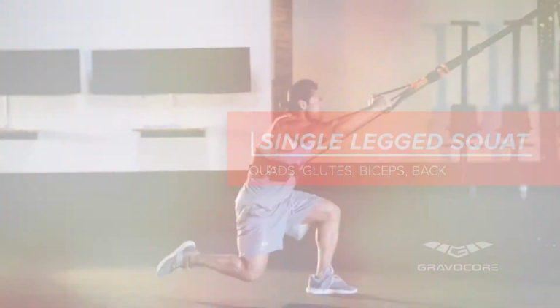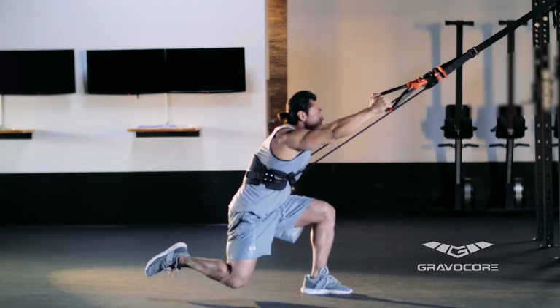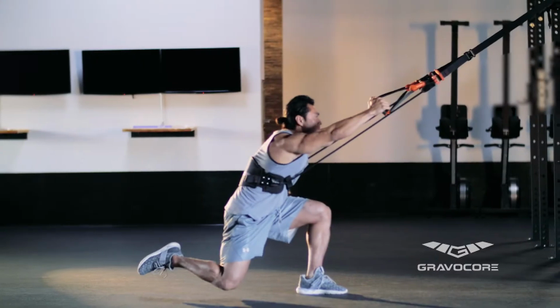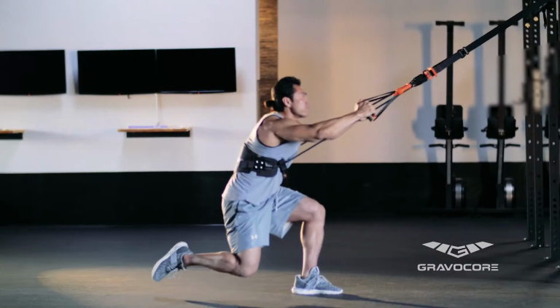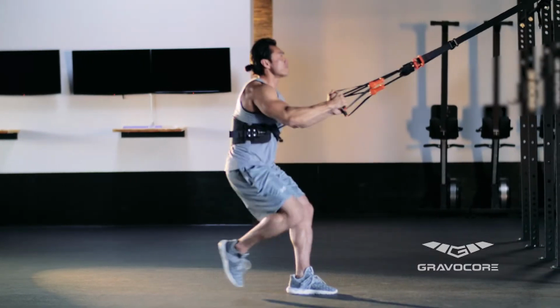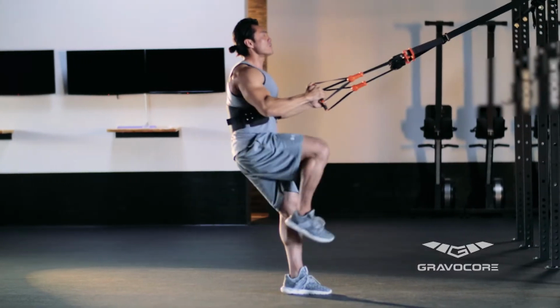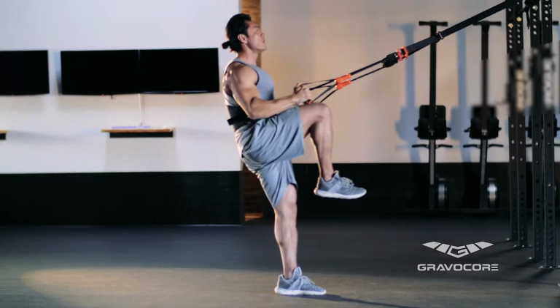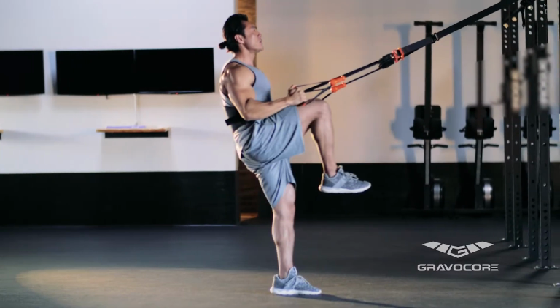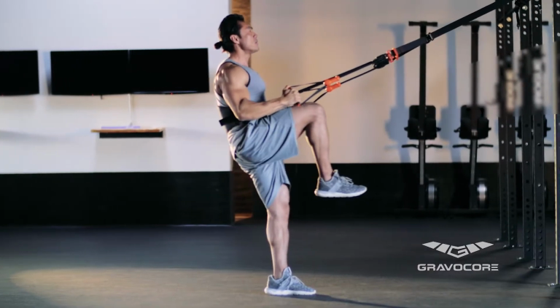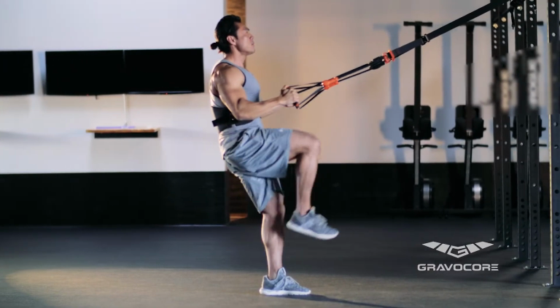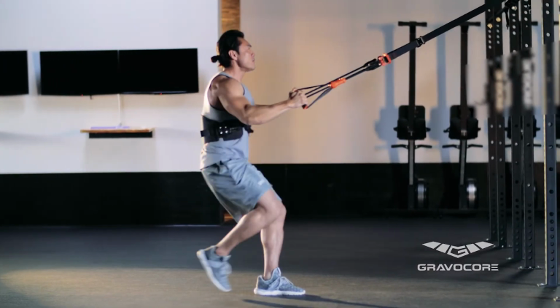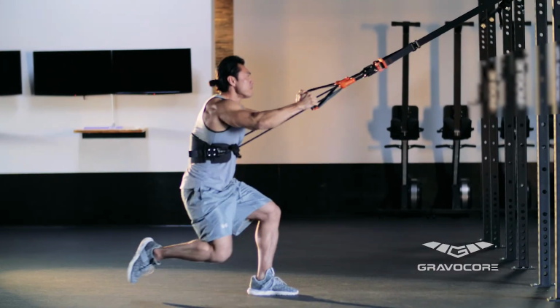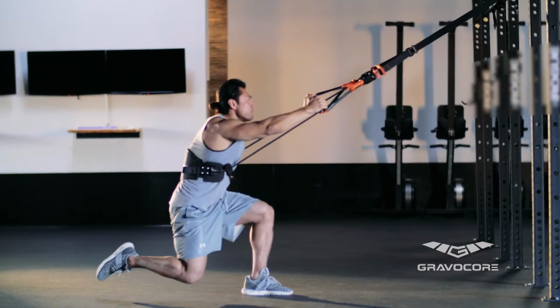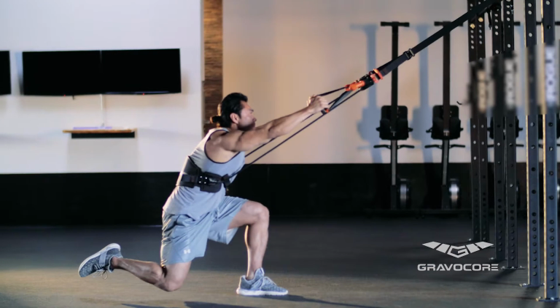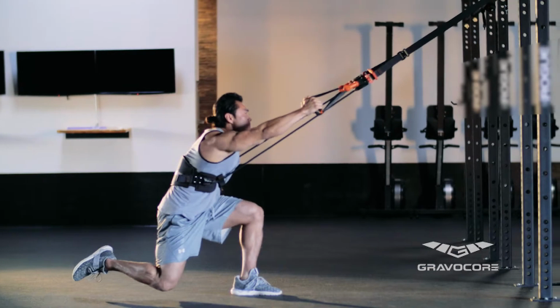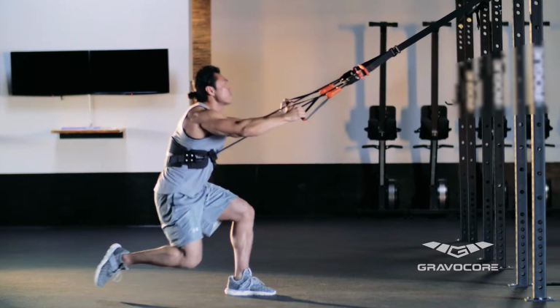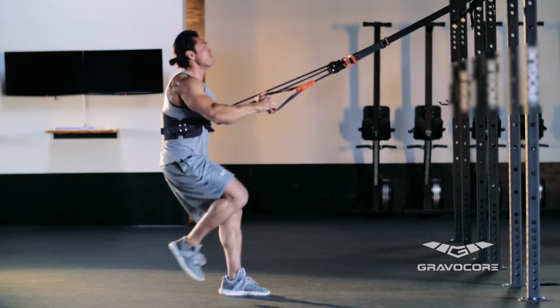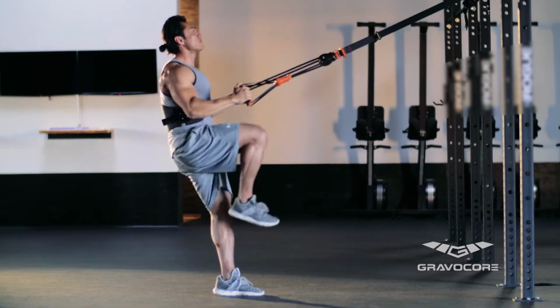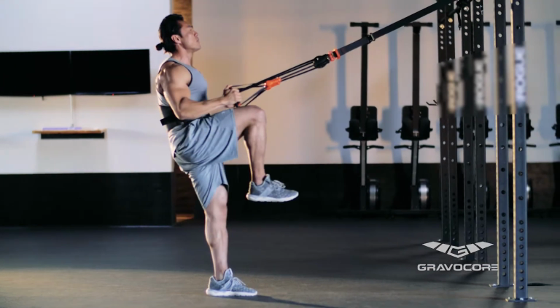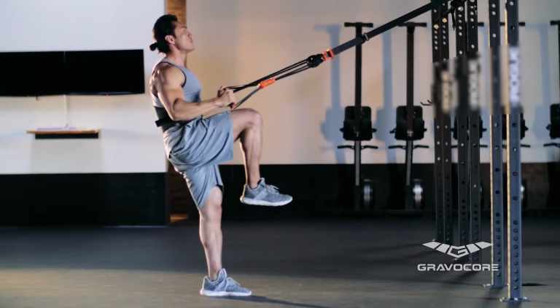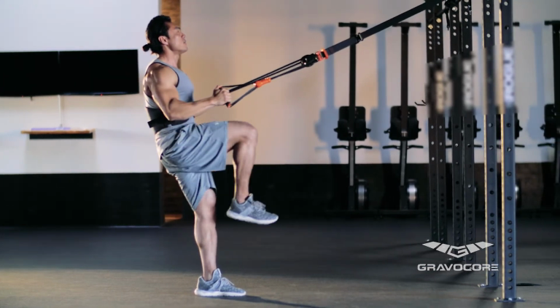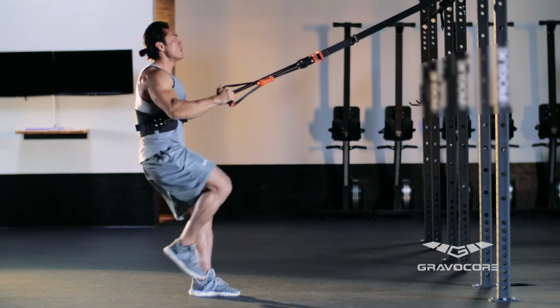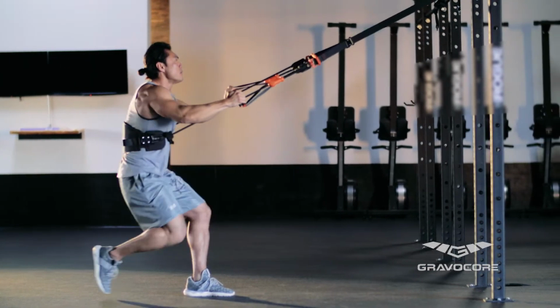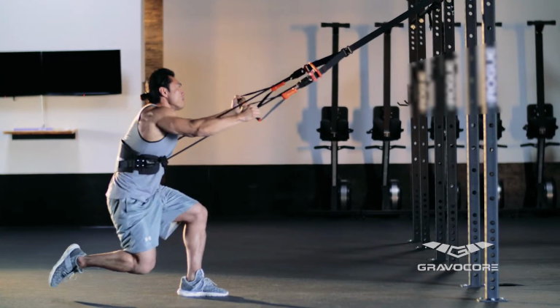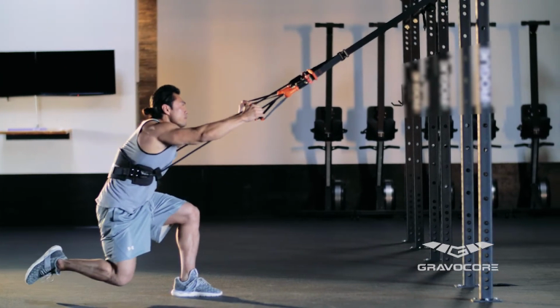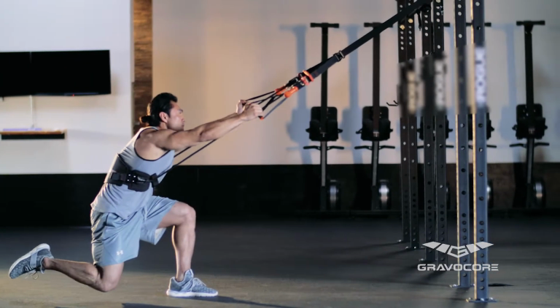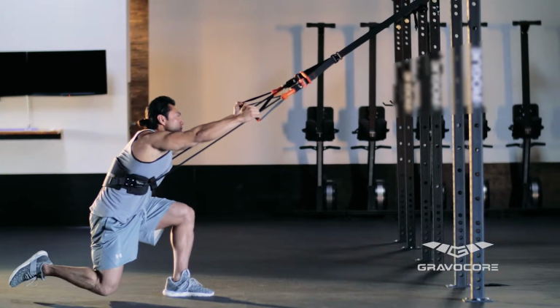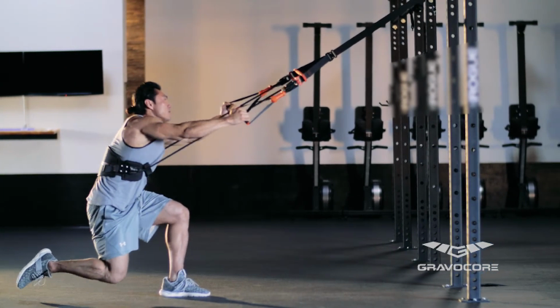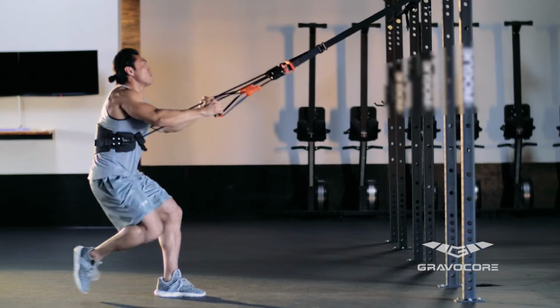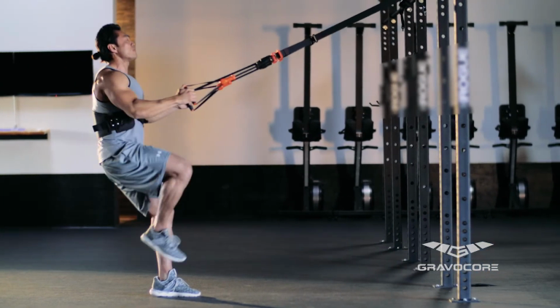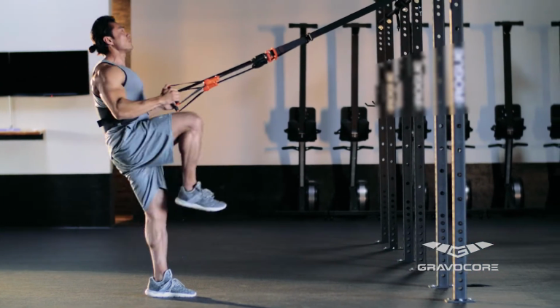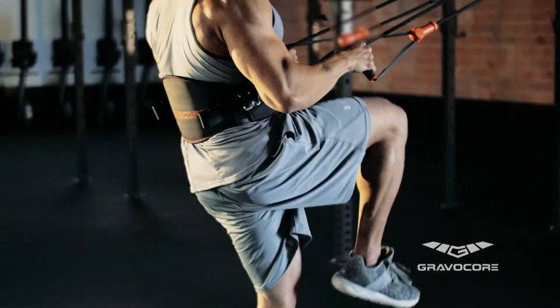Secure the harness facing the support structure. Grab the handles with a closed grip. Extend your arms out in front and step back until you have tension on the ropes.